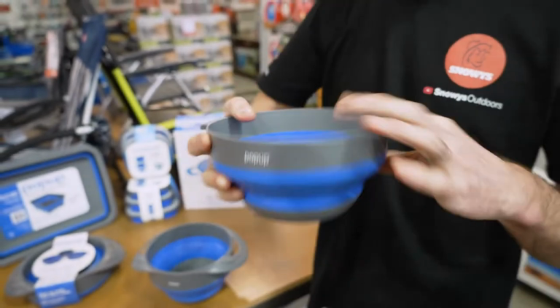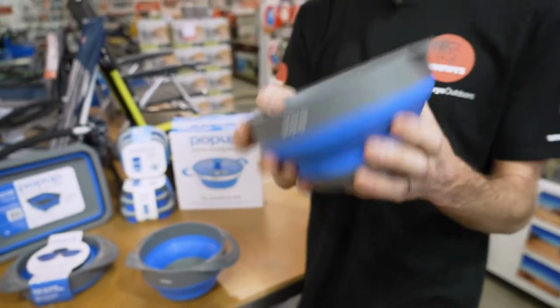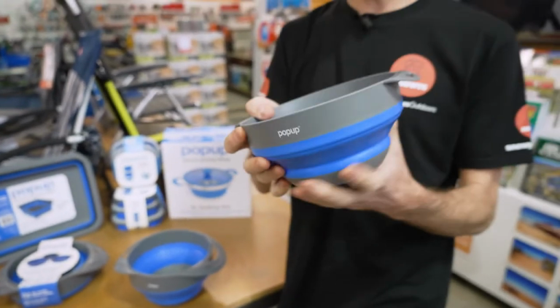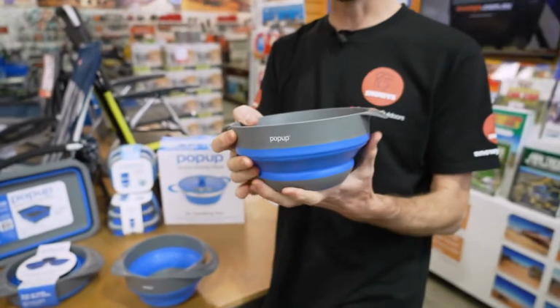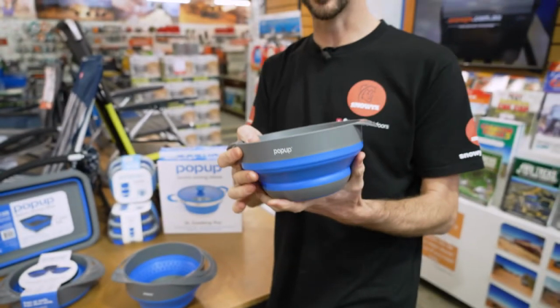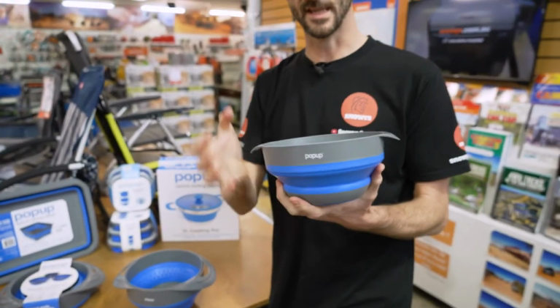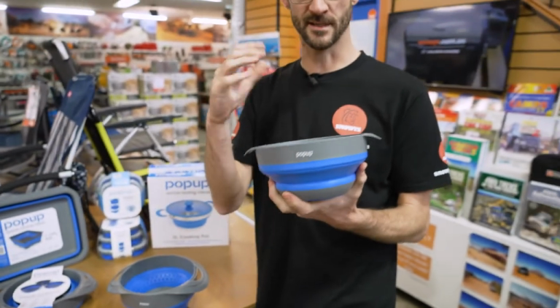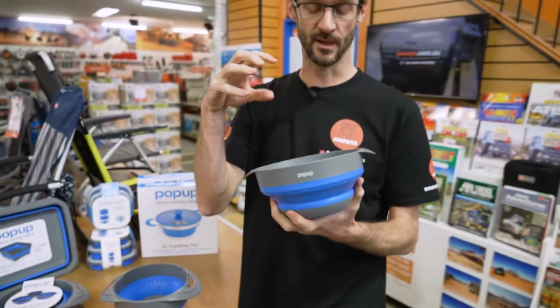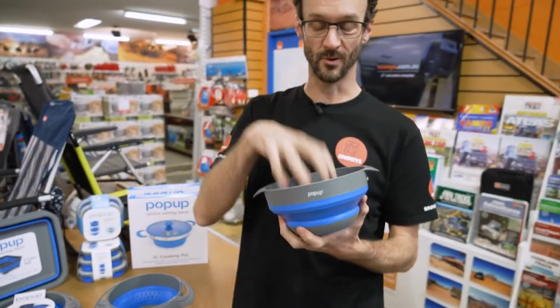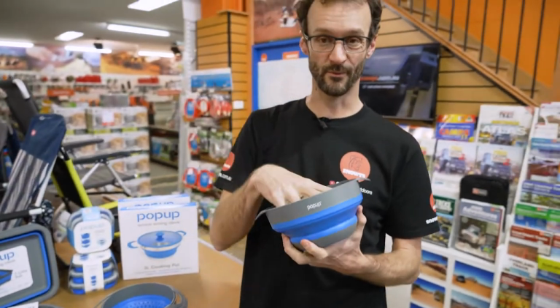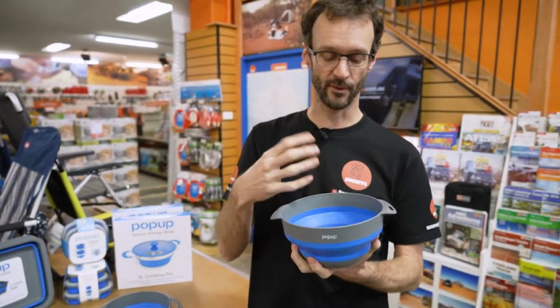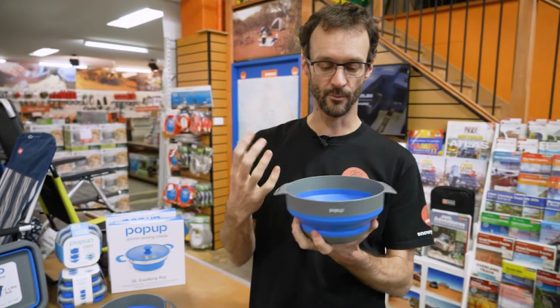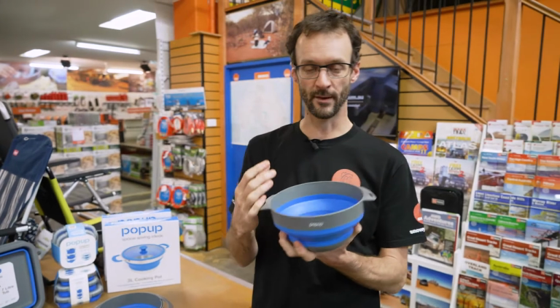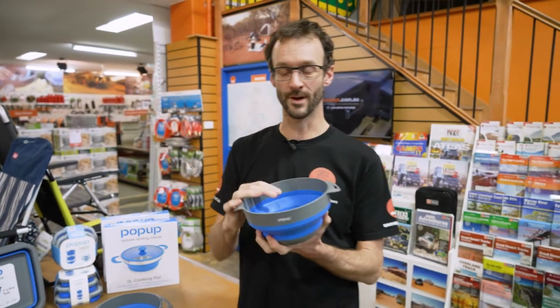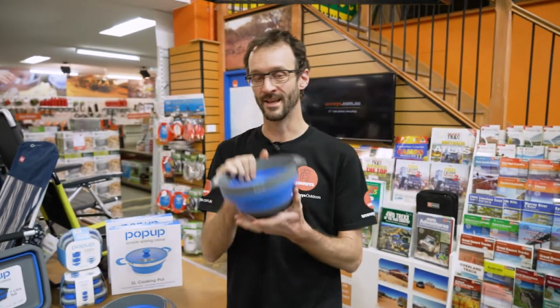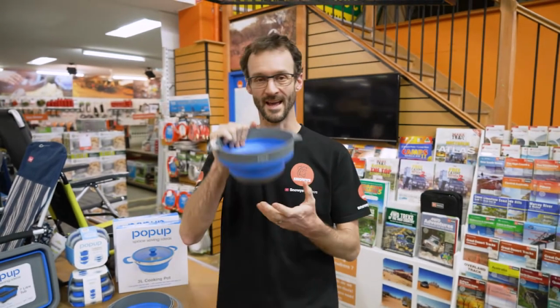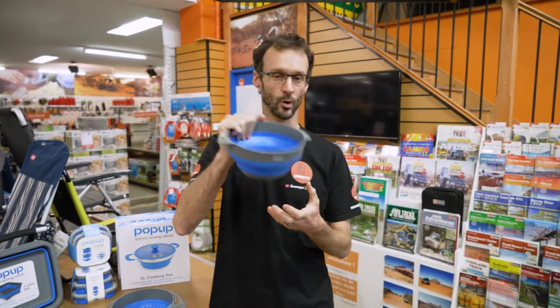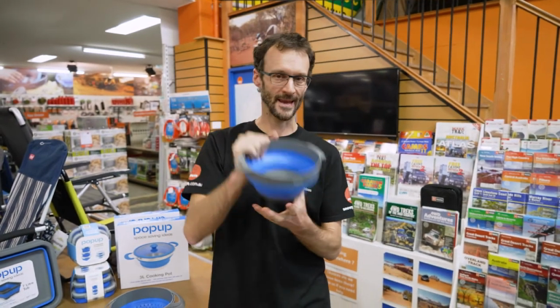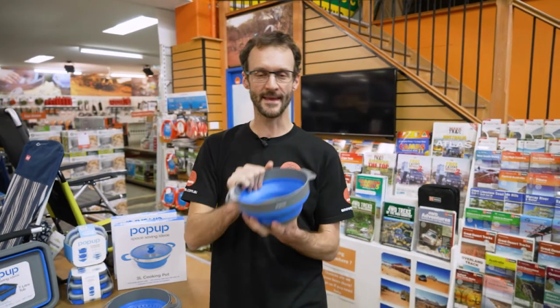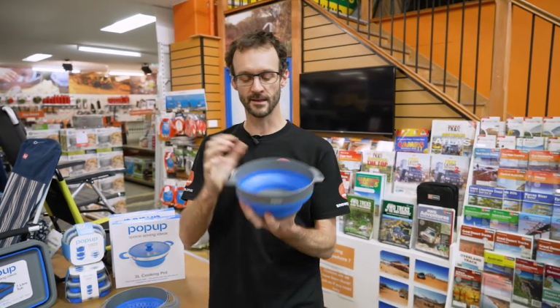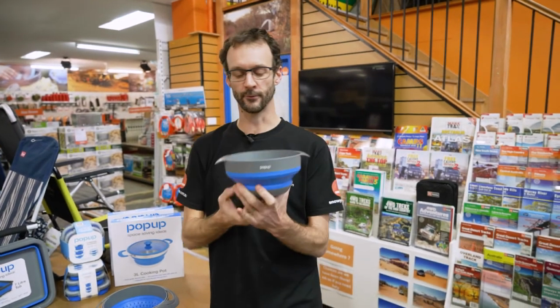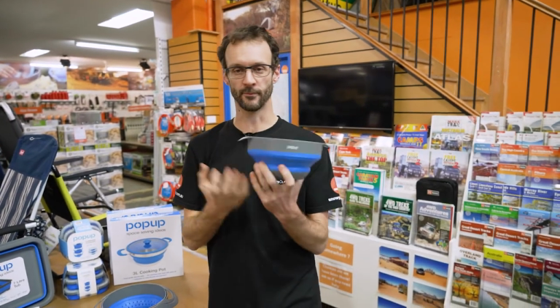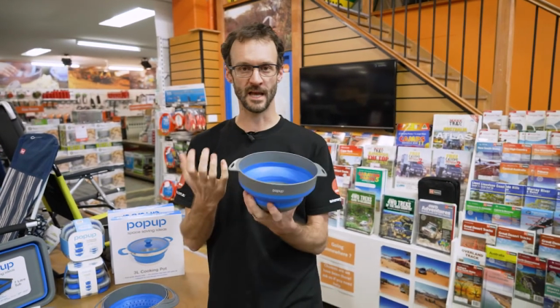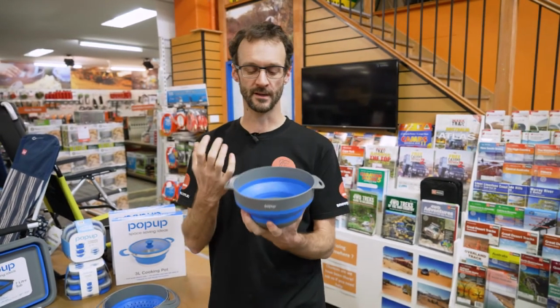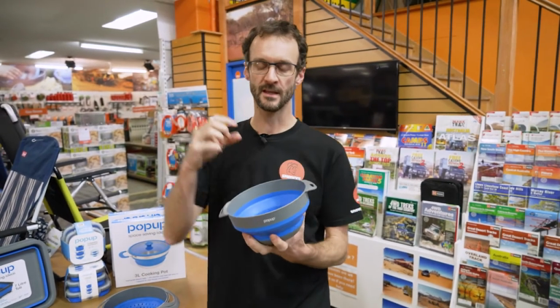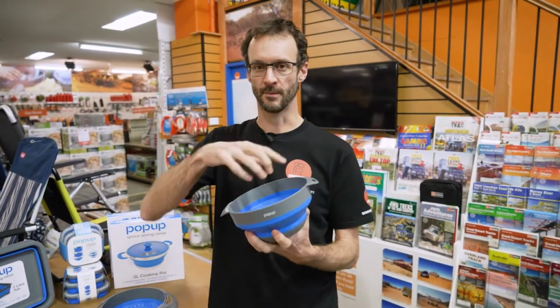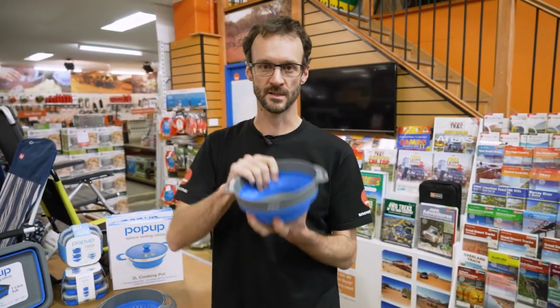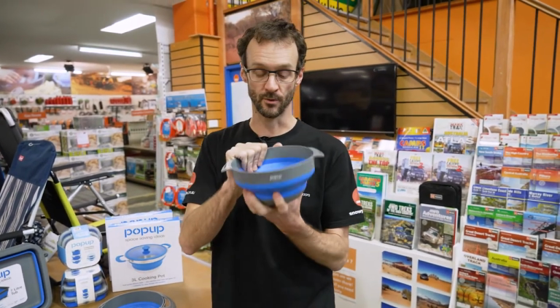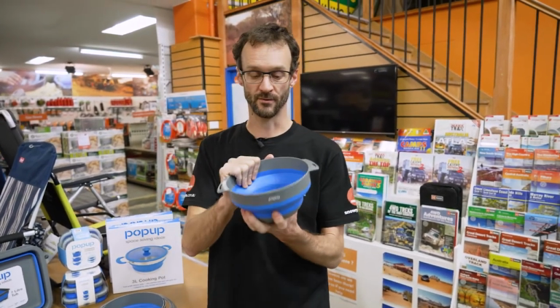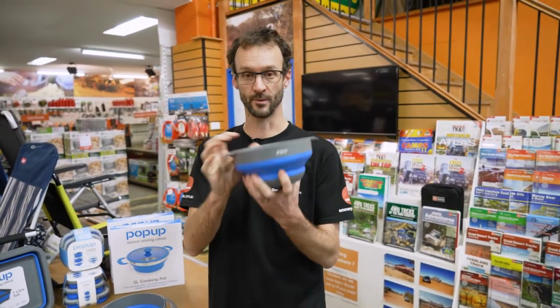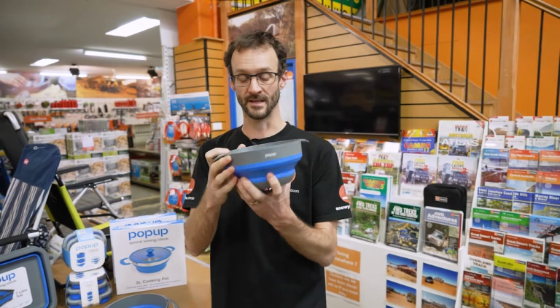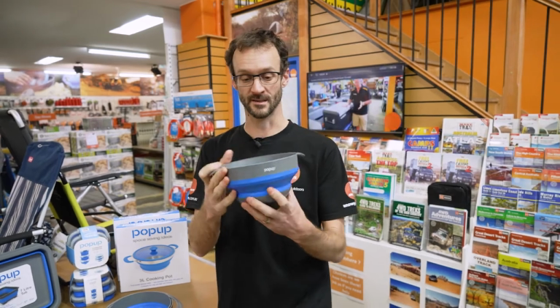They're microwave and dishwasher safe, so you can put hot food in there, even boiling water. You can't cook in them over an open flame or anything, but you can certainly put hot food inside.